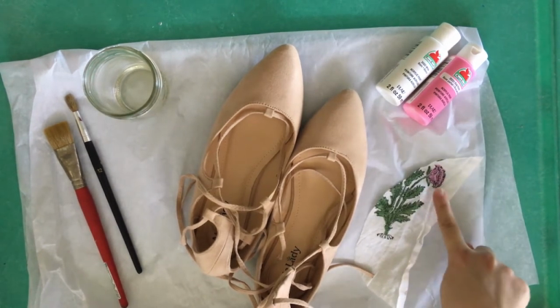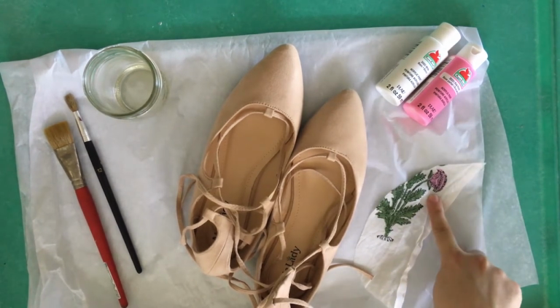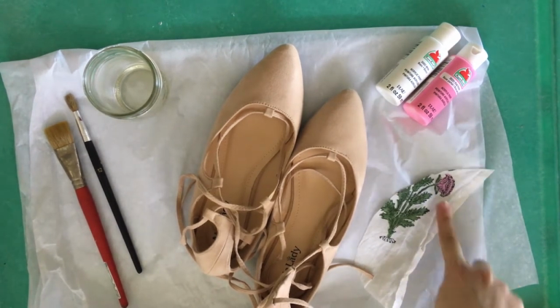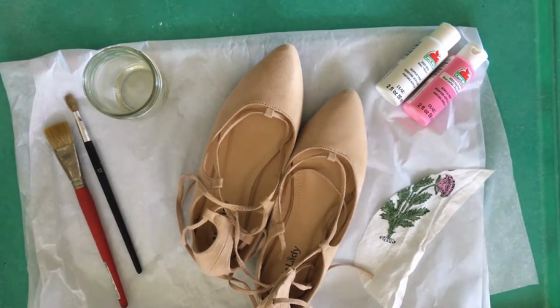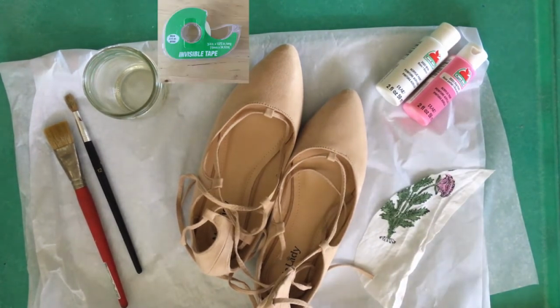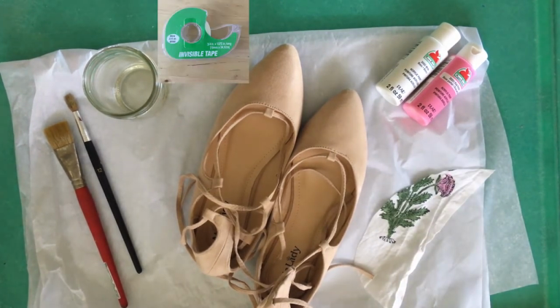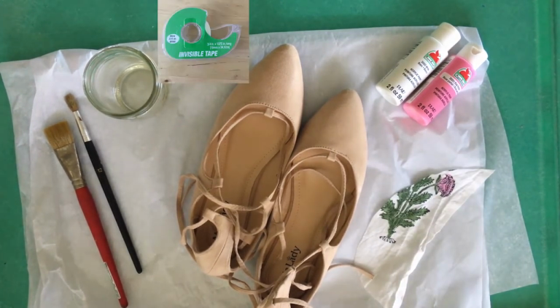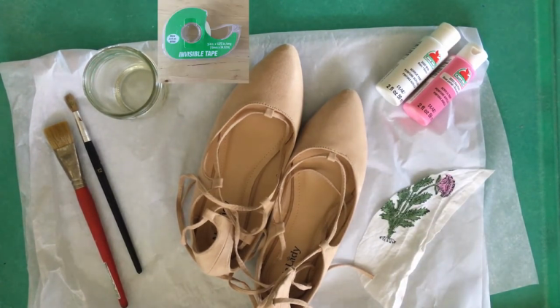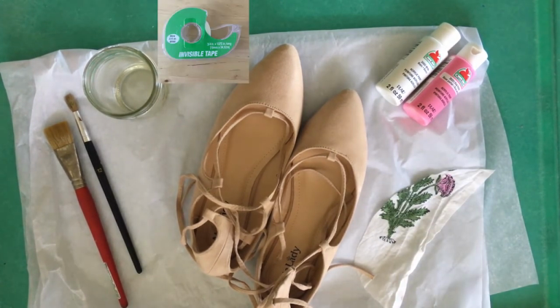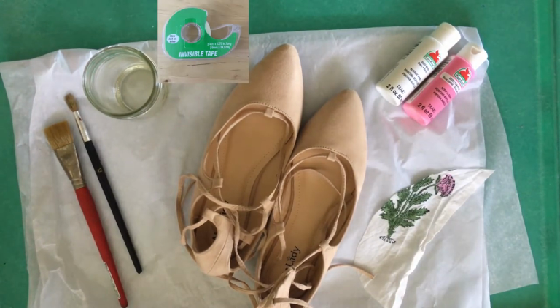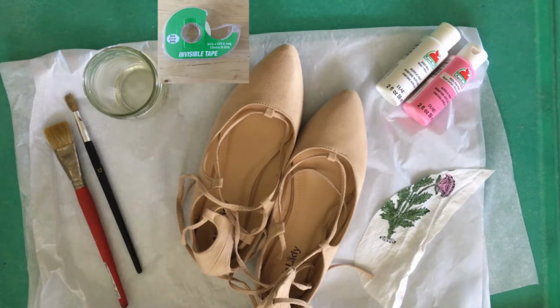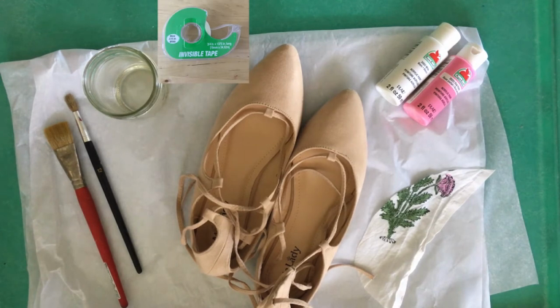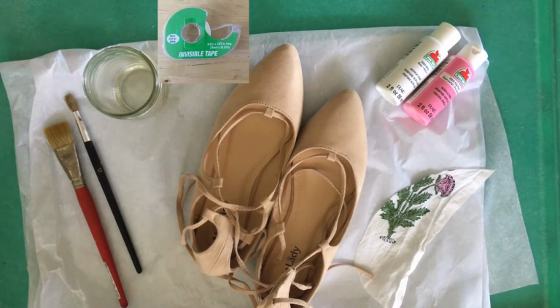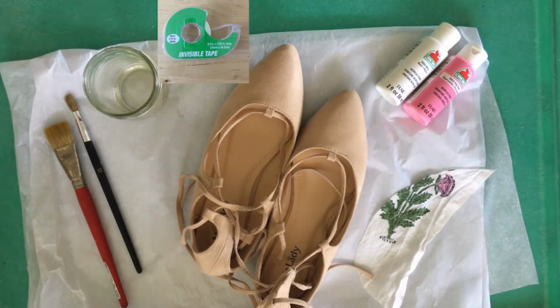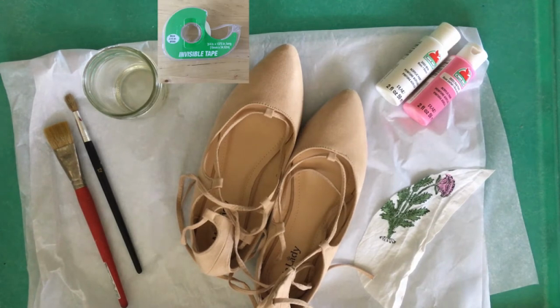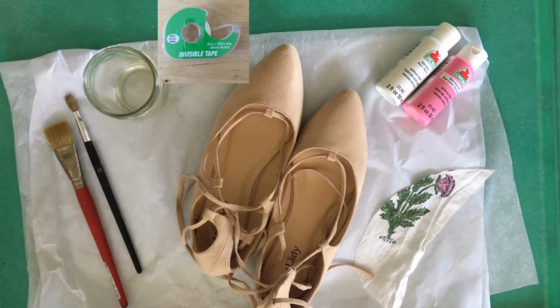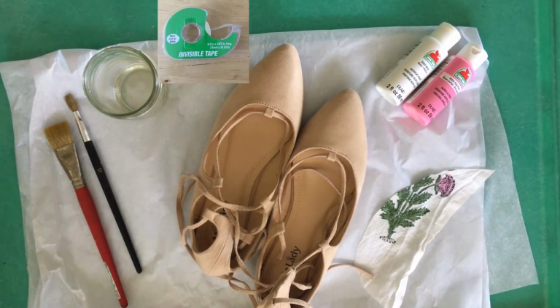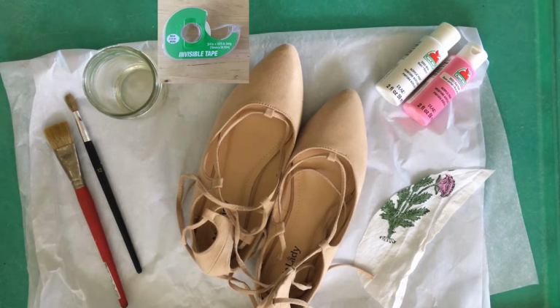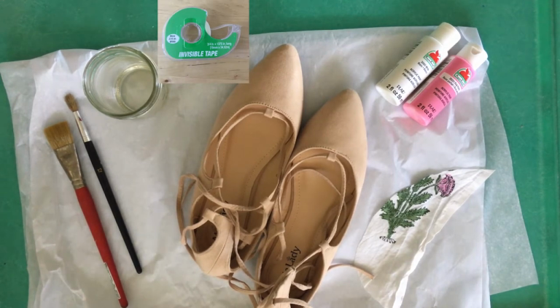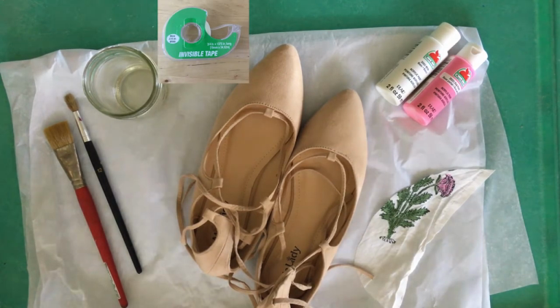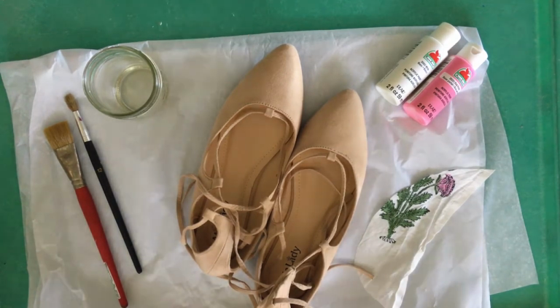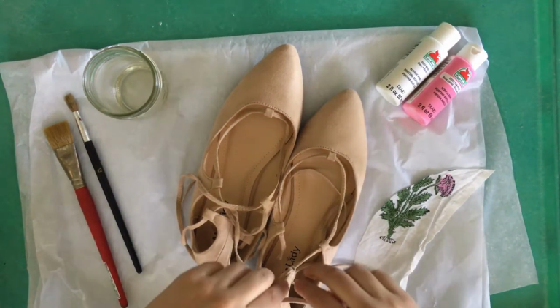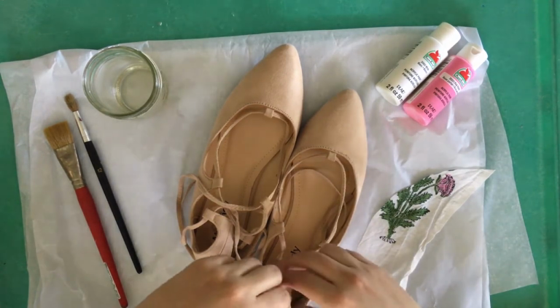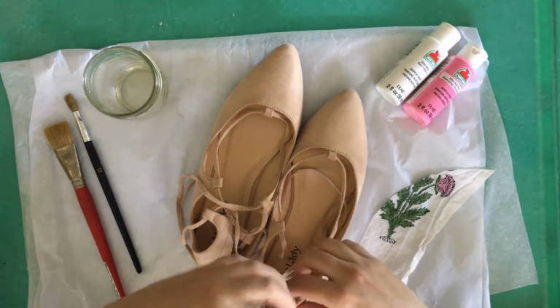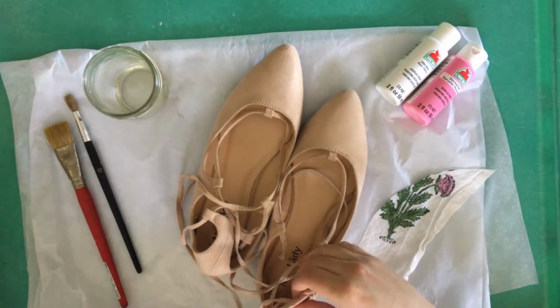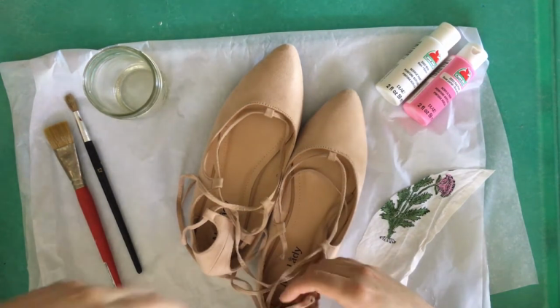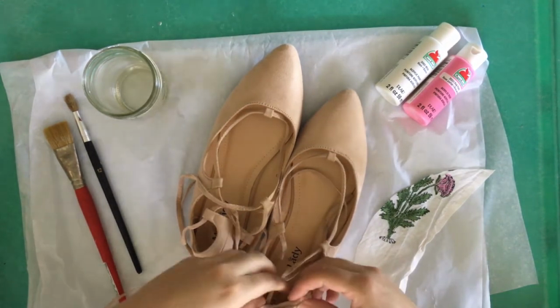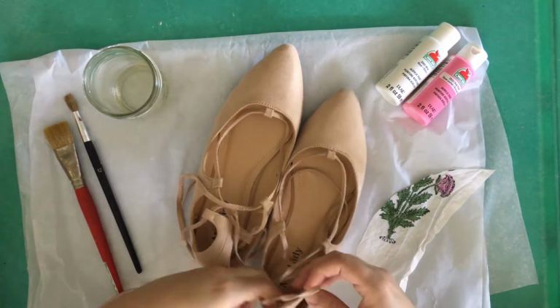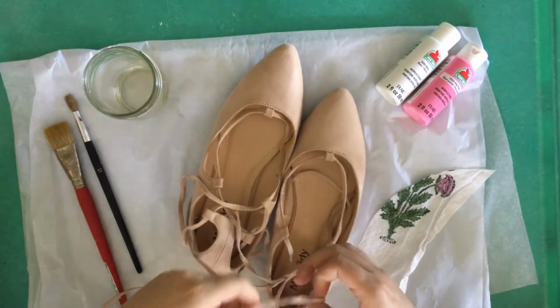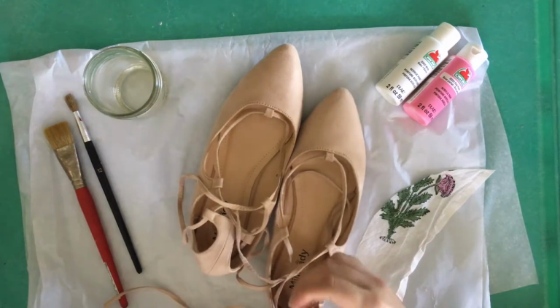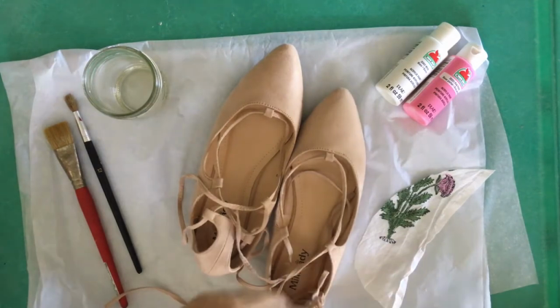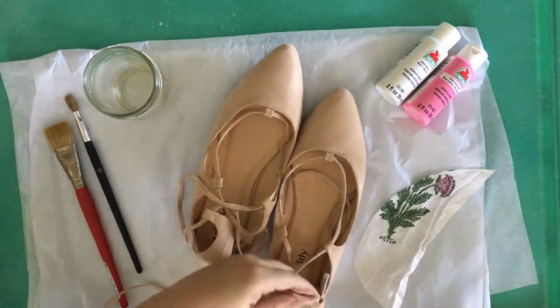And a swatch of the fabric that you're trying to match to, and scotch tape or perhaps painters tape. Okay, let's take off the laces.